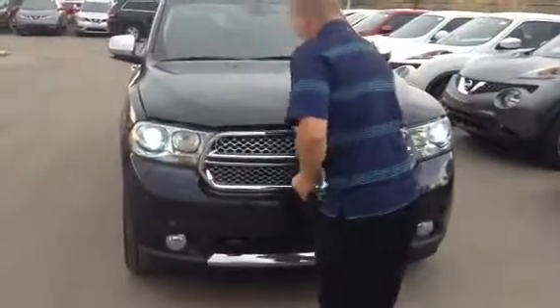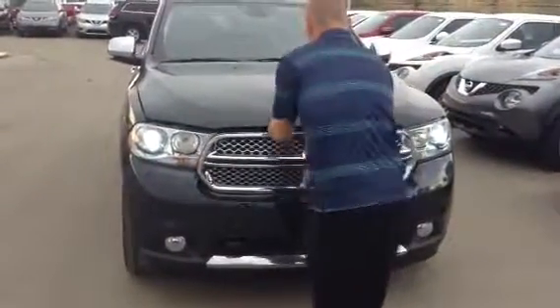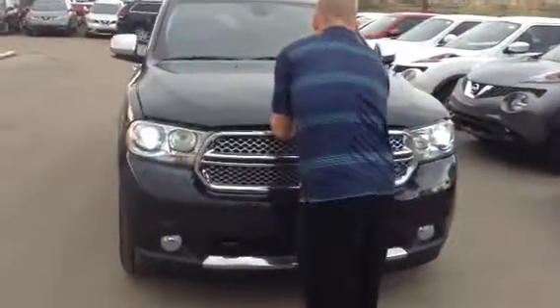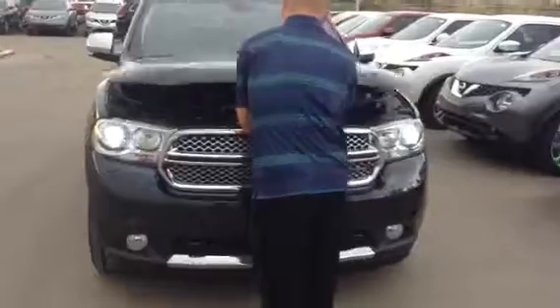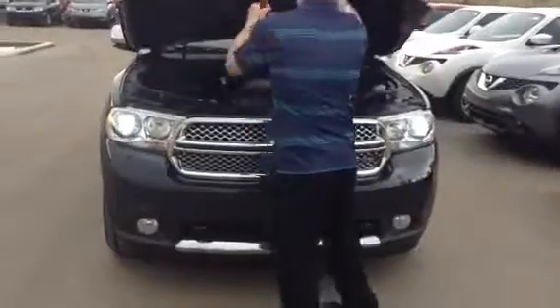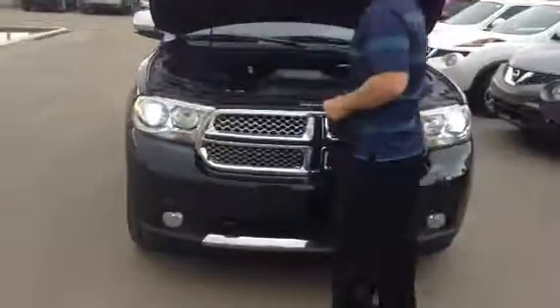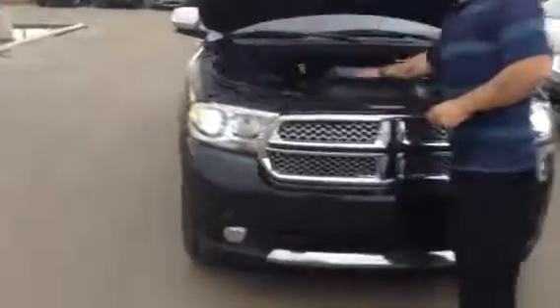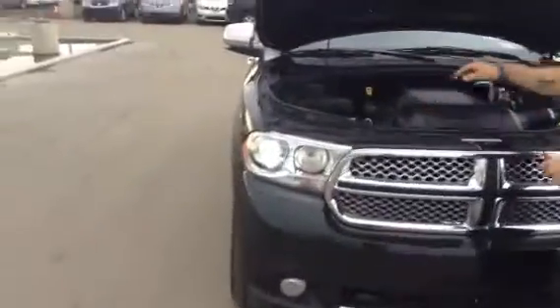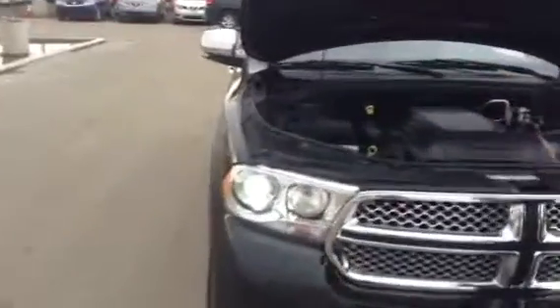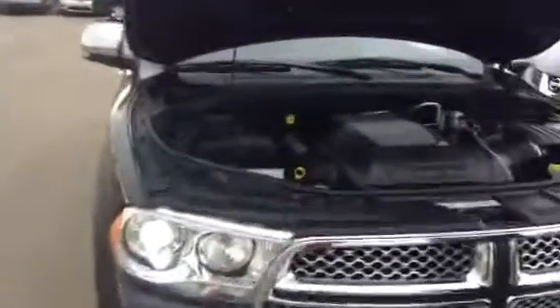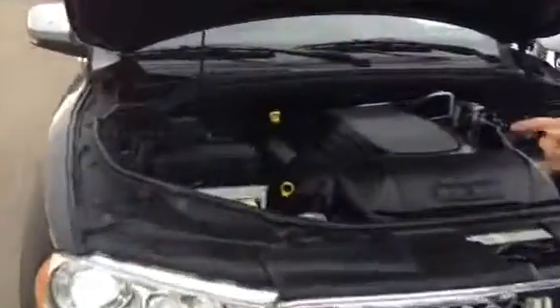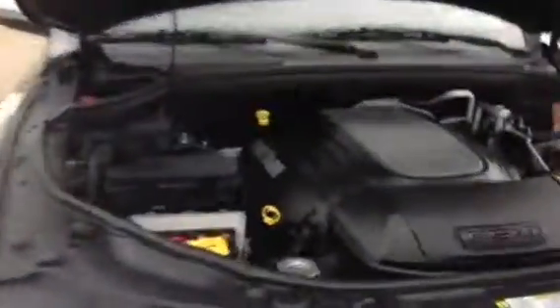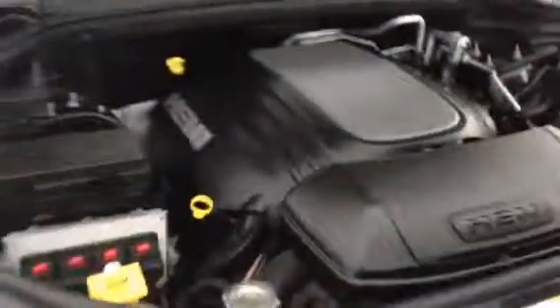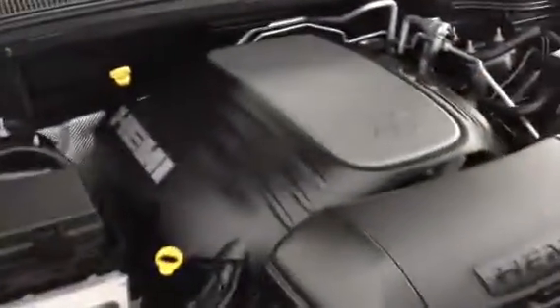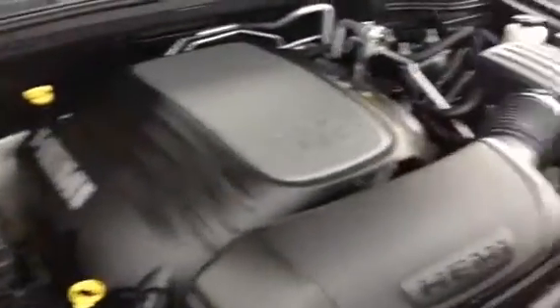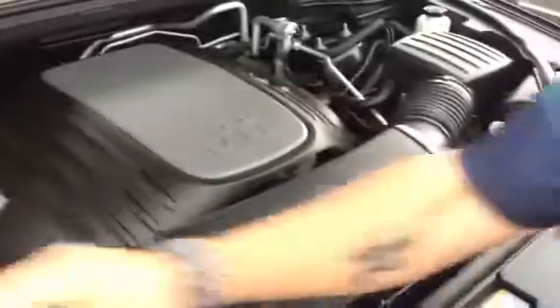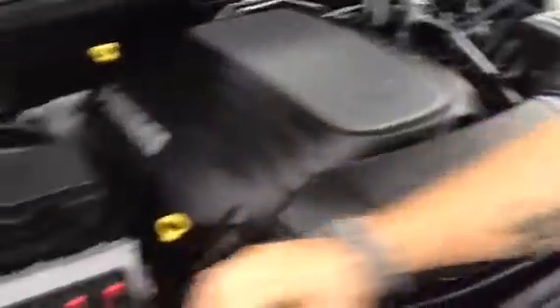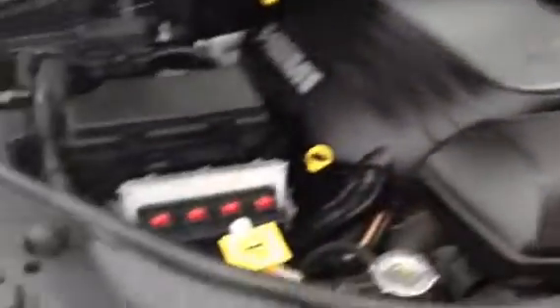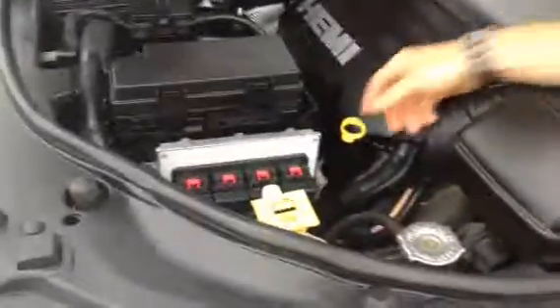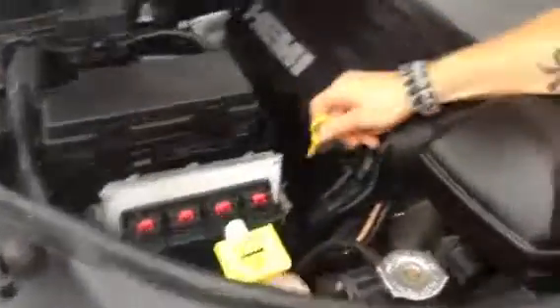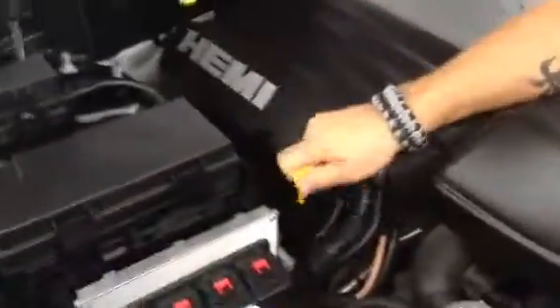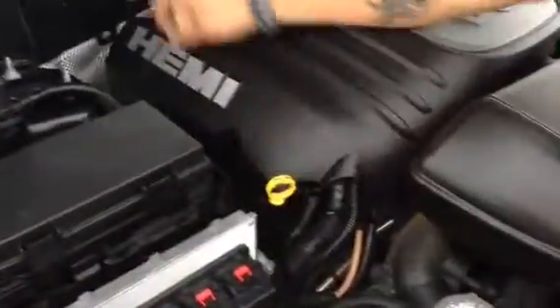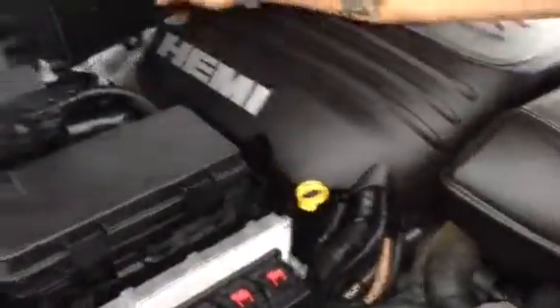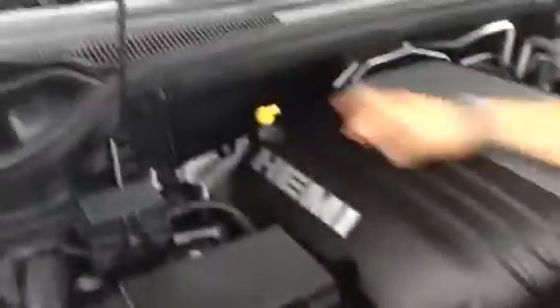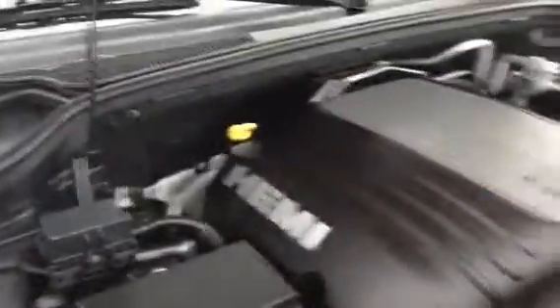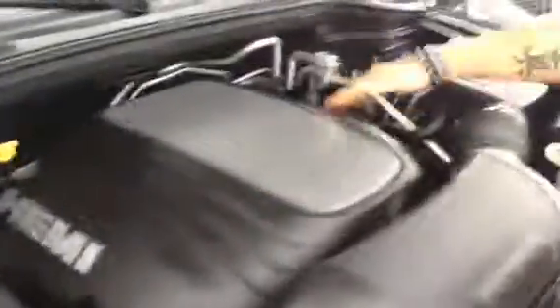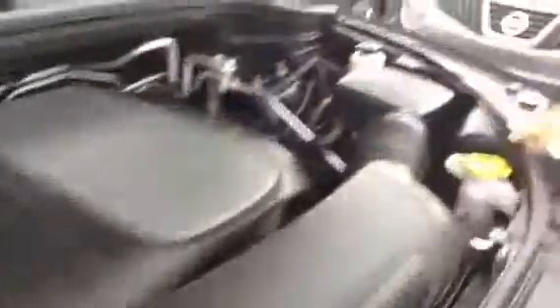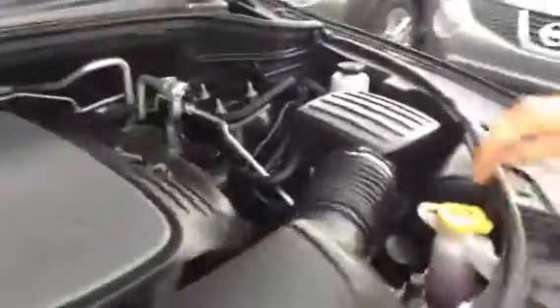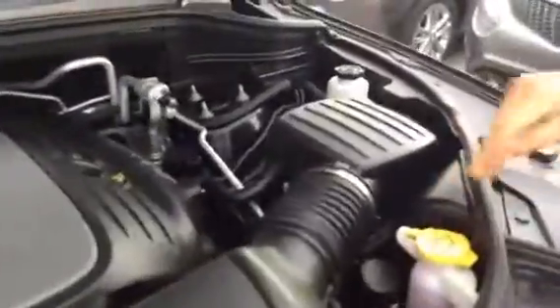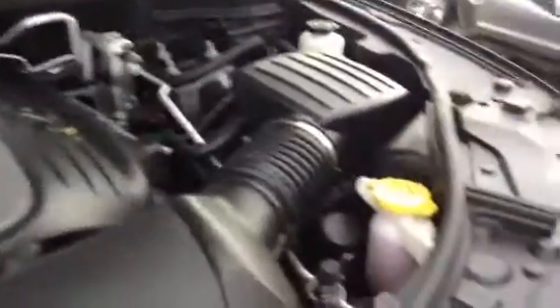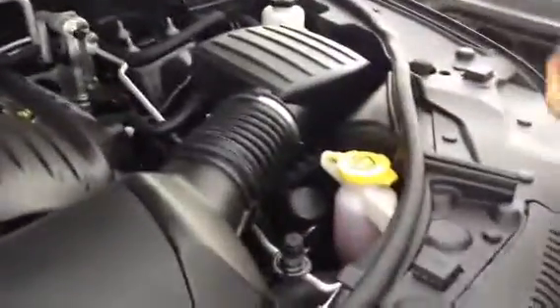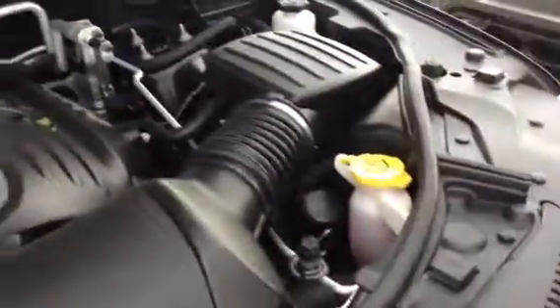Under the hood, we have a 5.7 liter V8 Hemi, which means lots of power. You have your coolant, your dipstick for your engine, dipstick for your transmission, engine oil fill, and your washer fluid there.